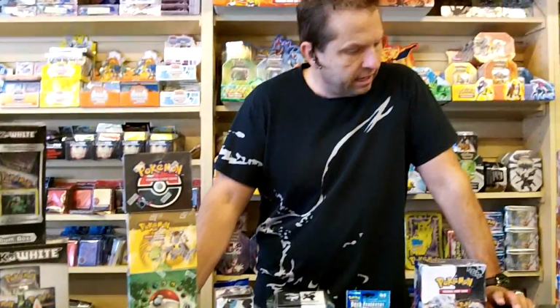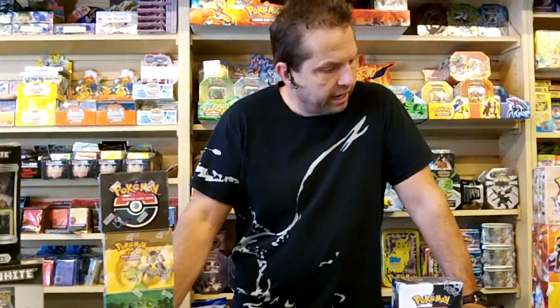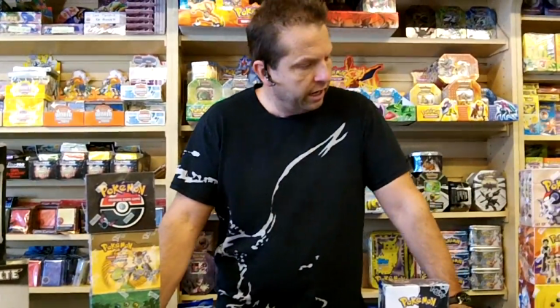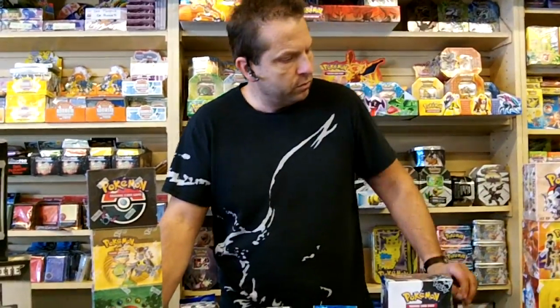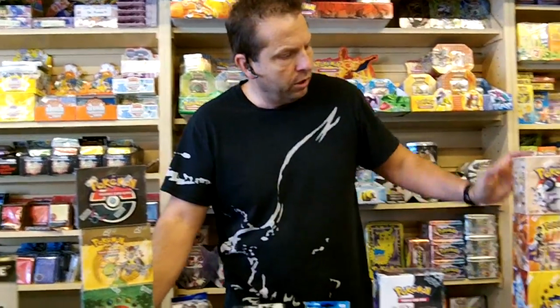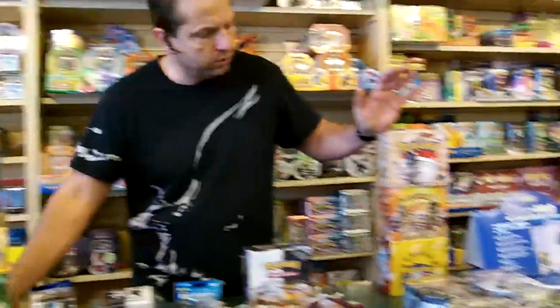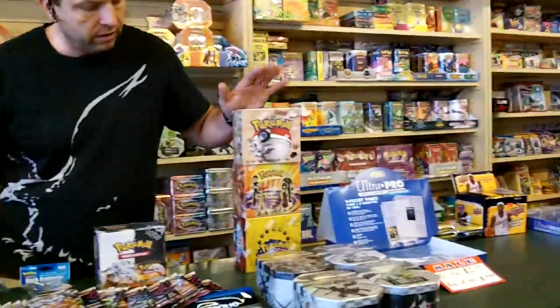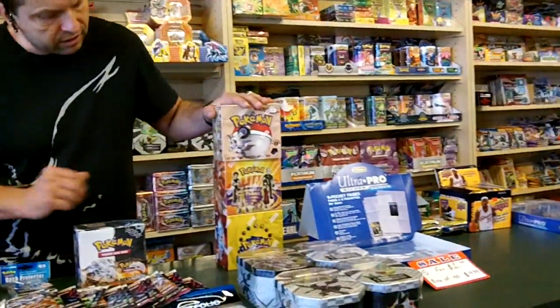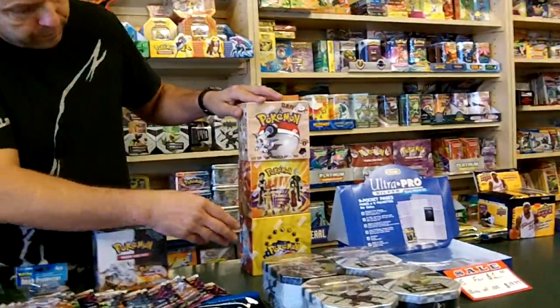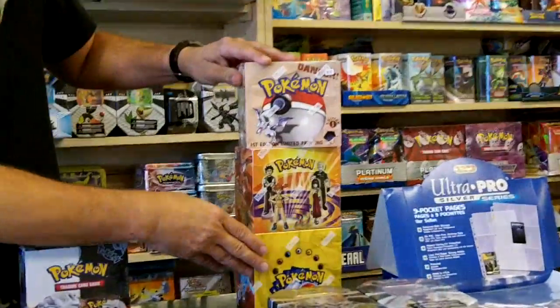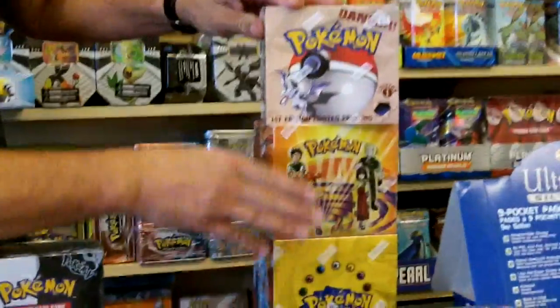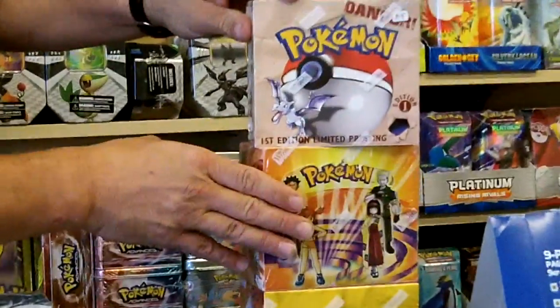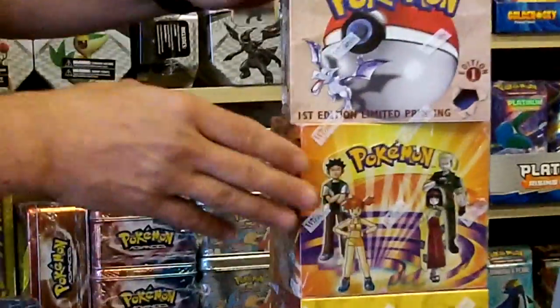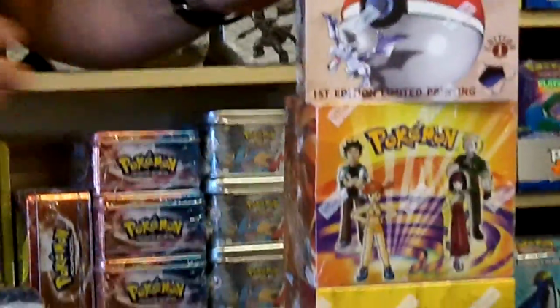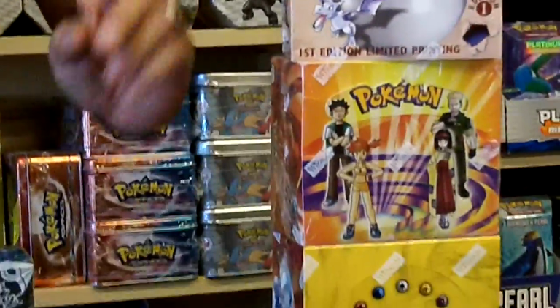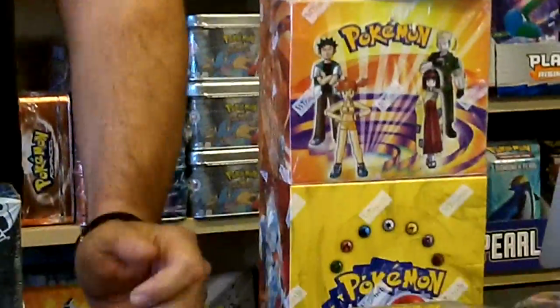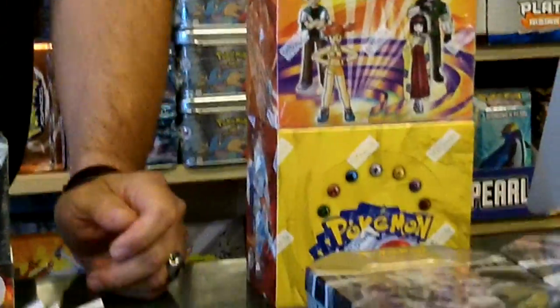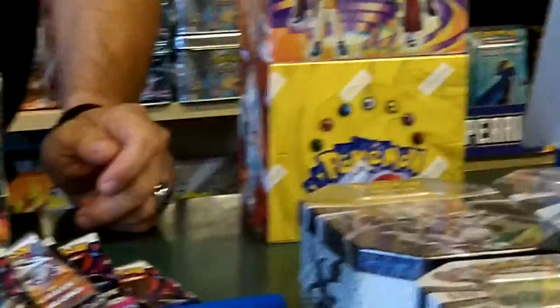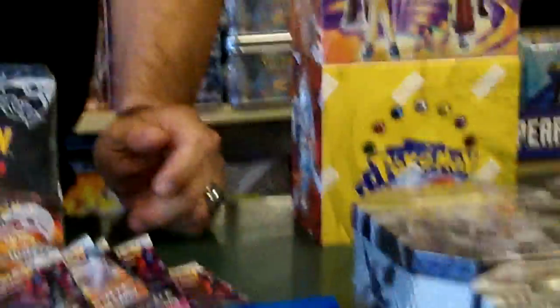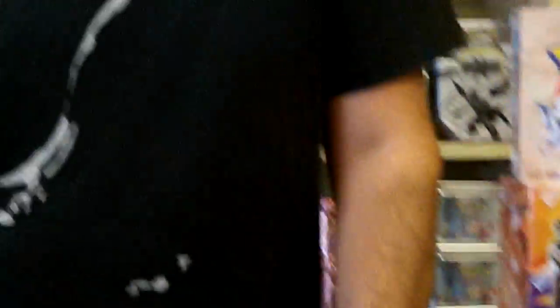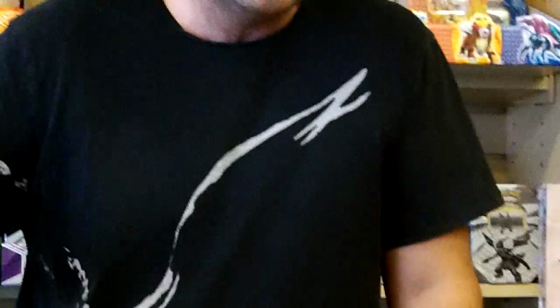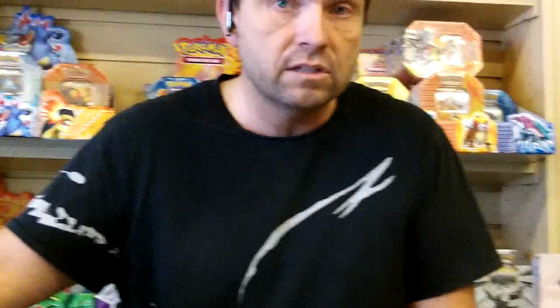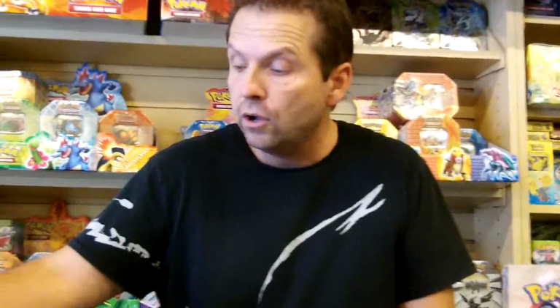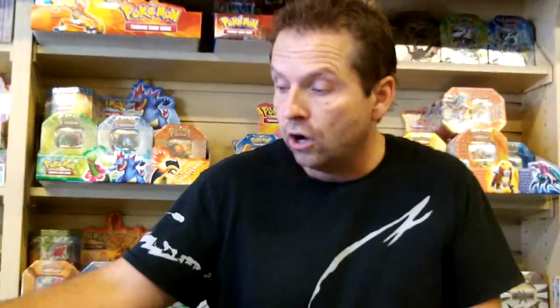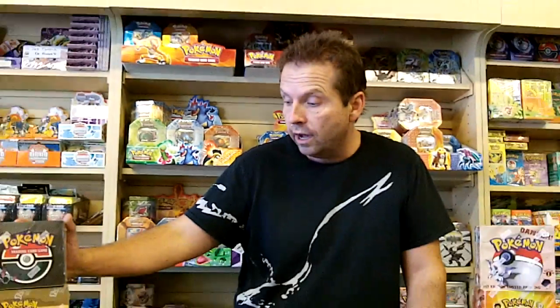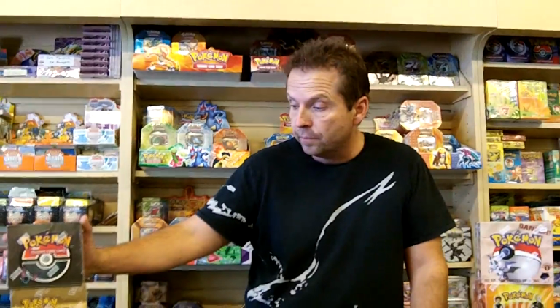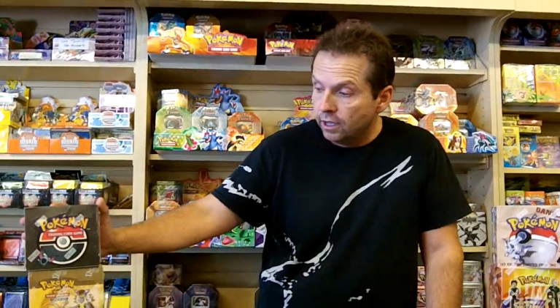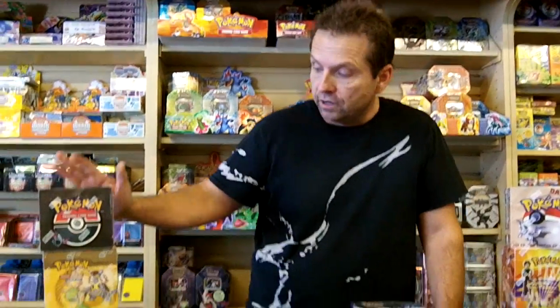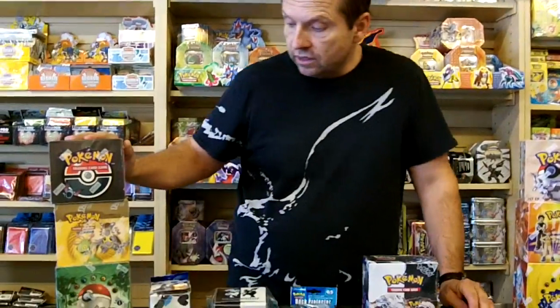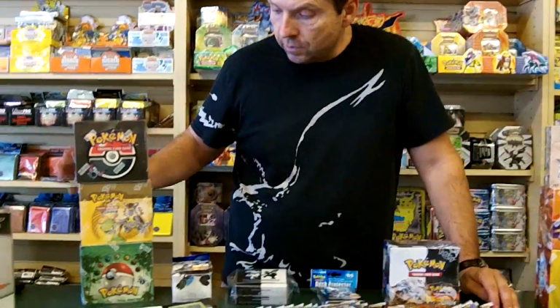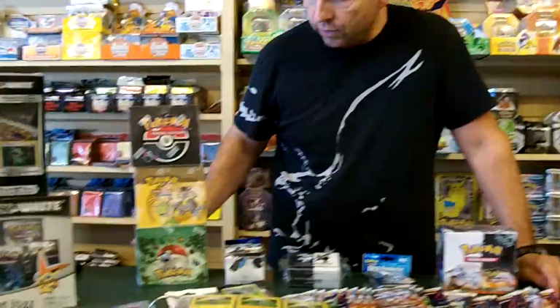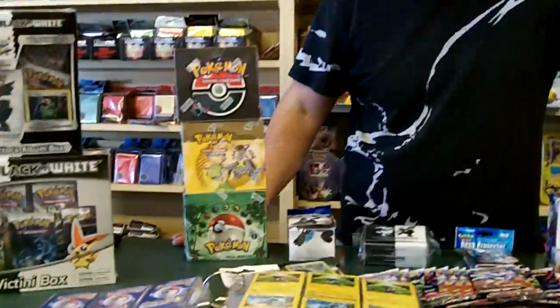Besides the Black and White, we also carry the Fossil, the Base Set, all the original sets that aren't quite as popular. They're a lot more money because the value has gone way up in them. But you've got the Team Rocket, we have the Jungle.